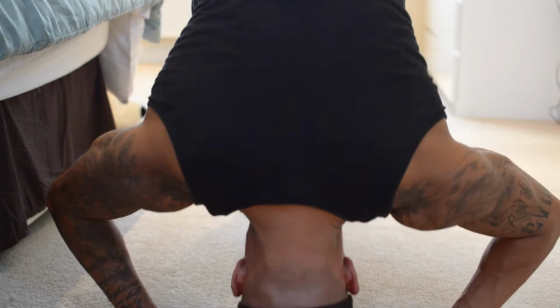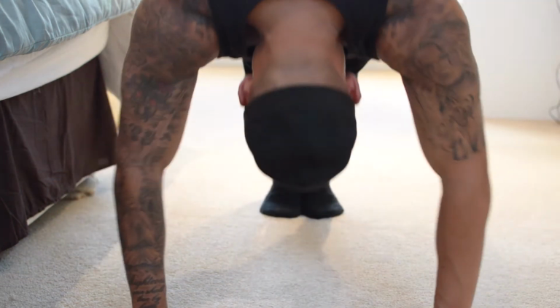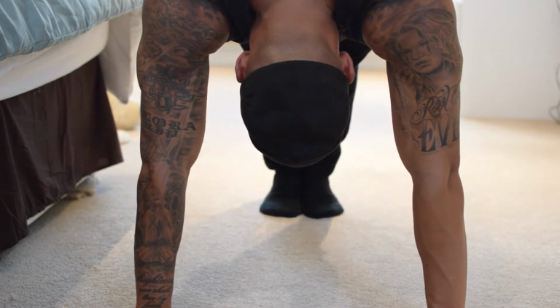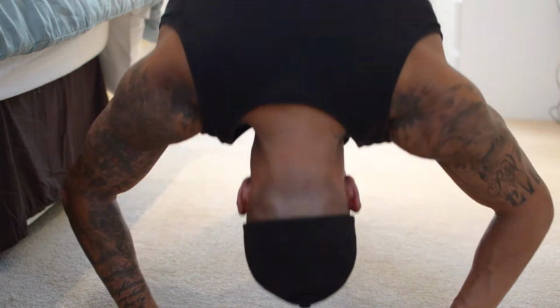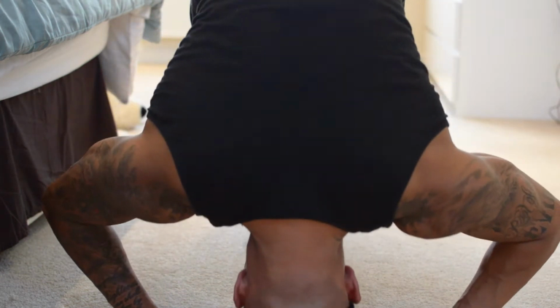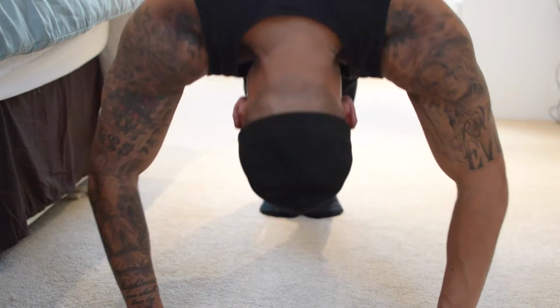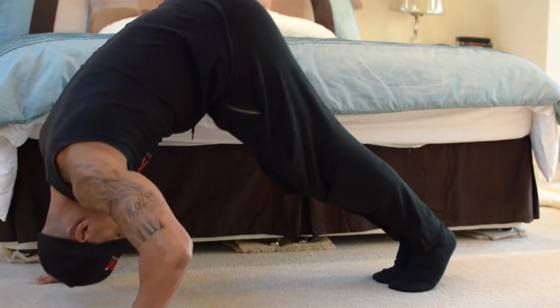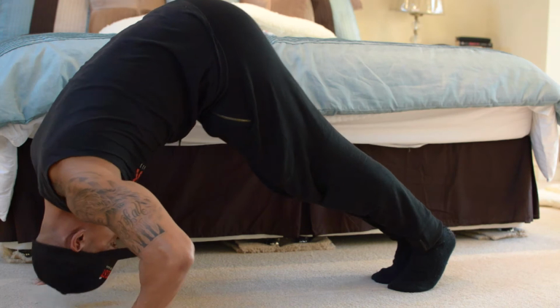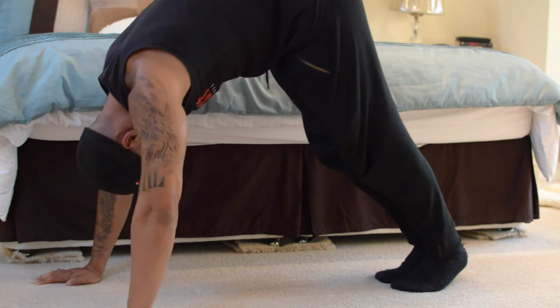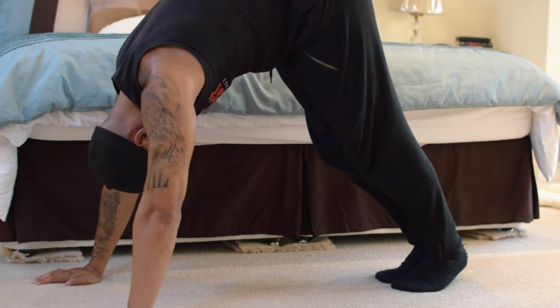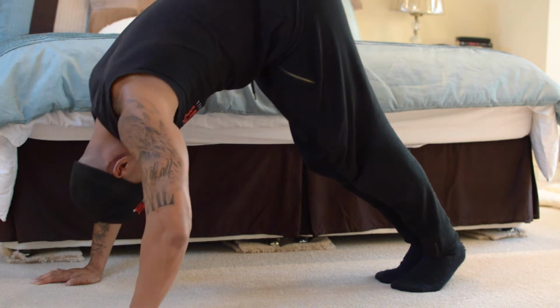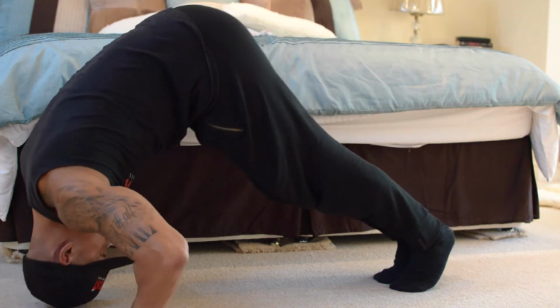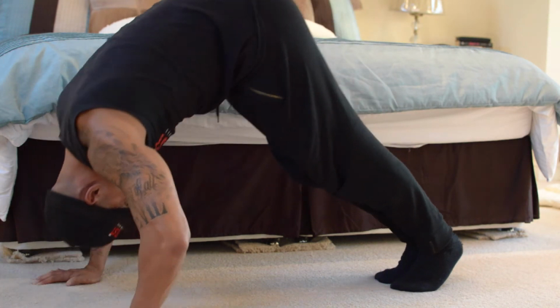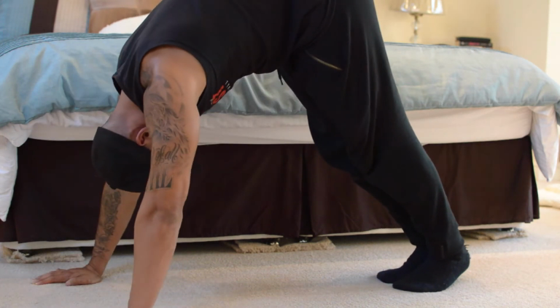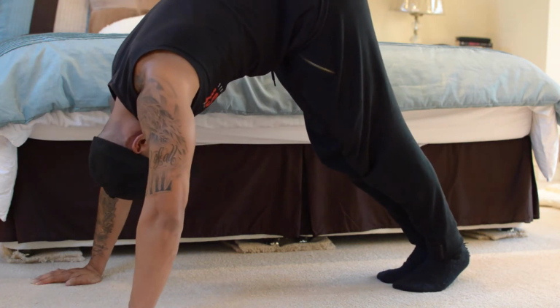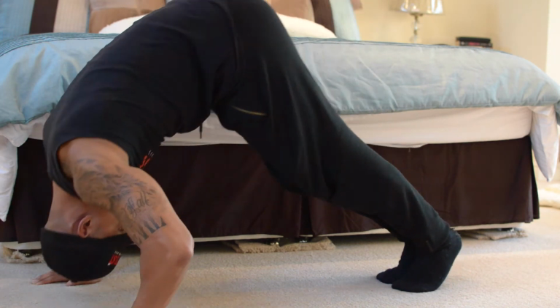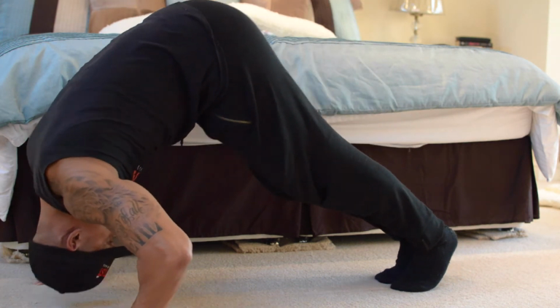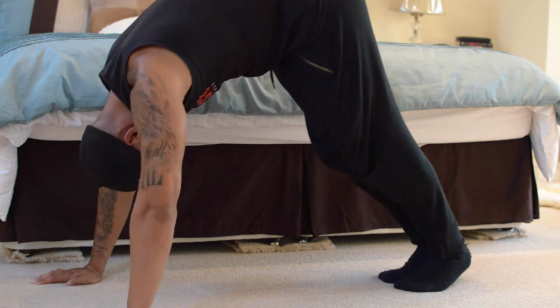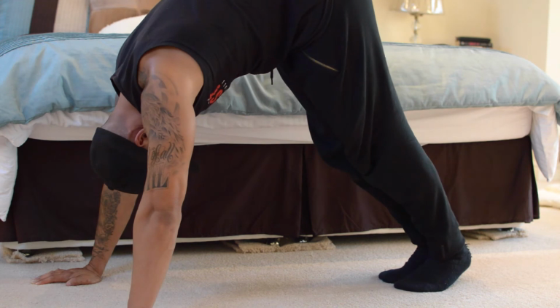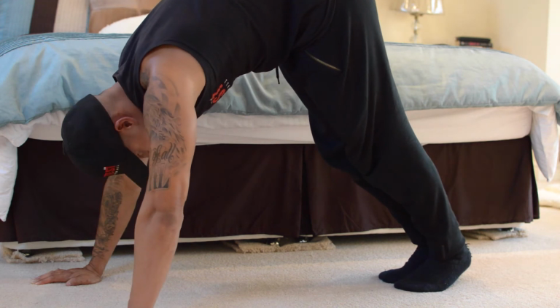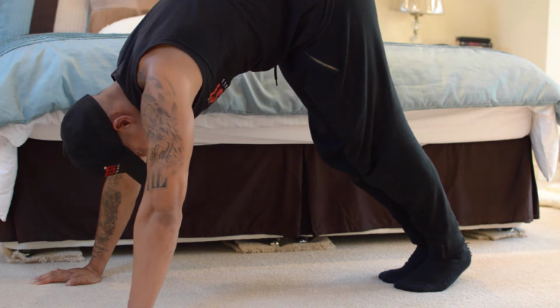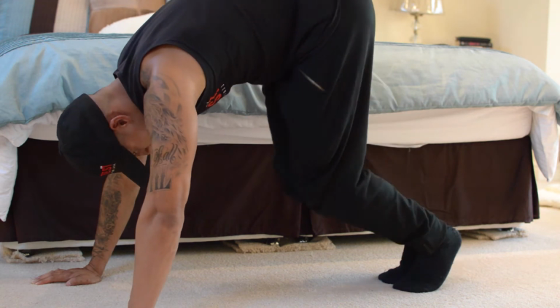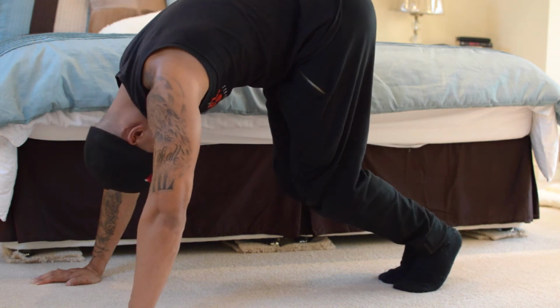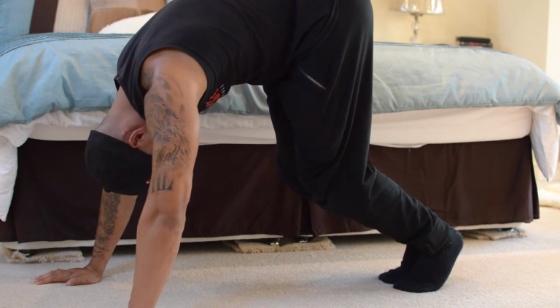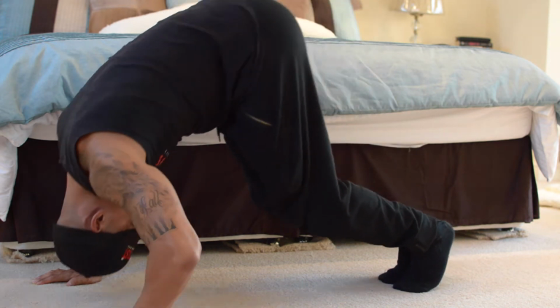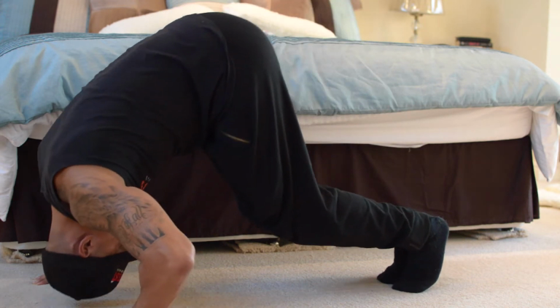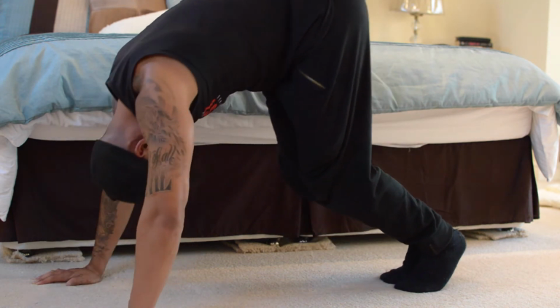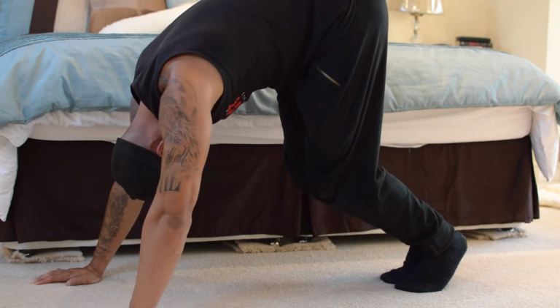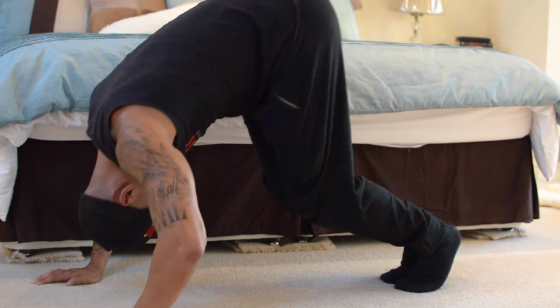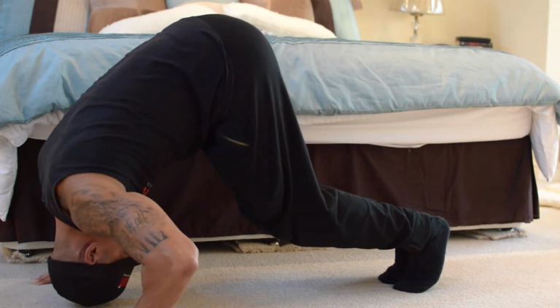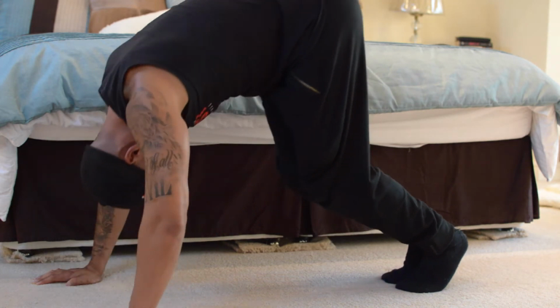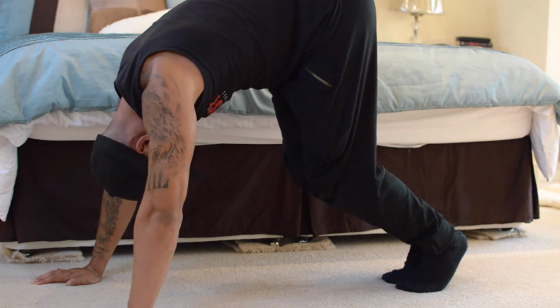Keep on squeezing. Keep your legs nice and straight, coming down, feet together. If you find this a little bit too hard, you can bend your legs and keep on going. Do this for the rest of the circuit.